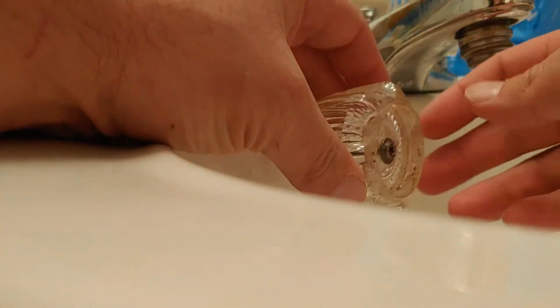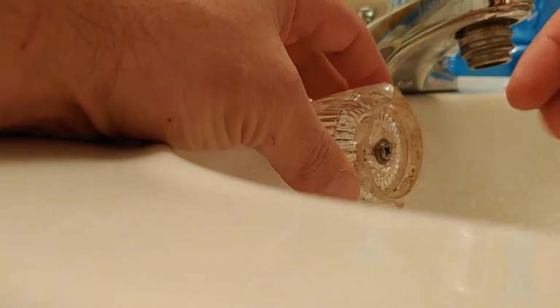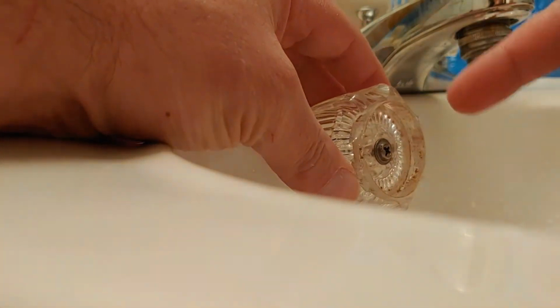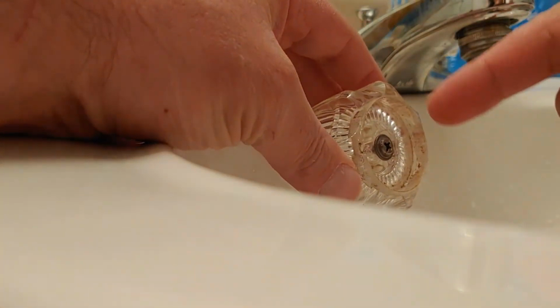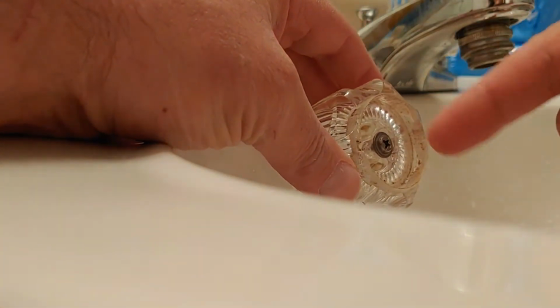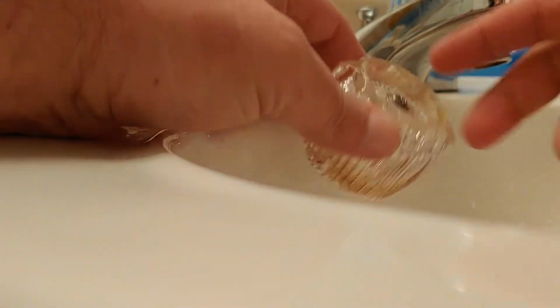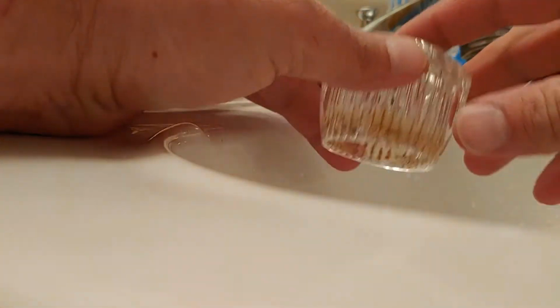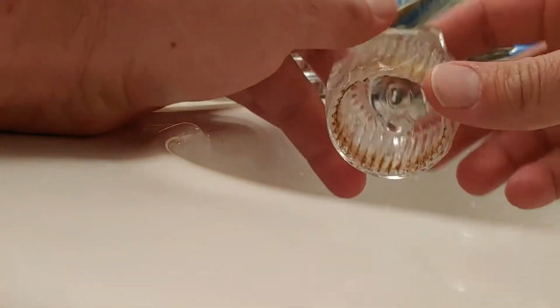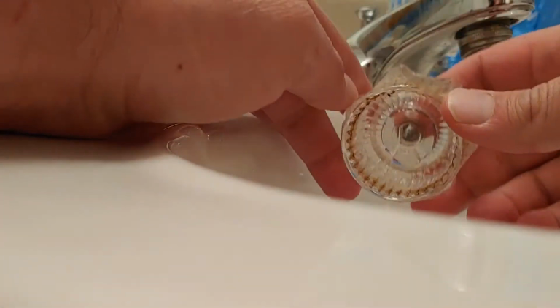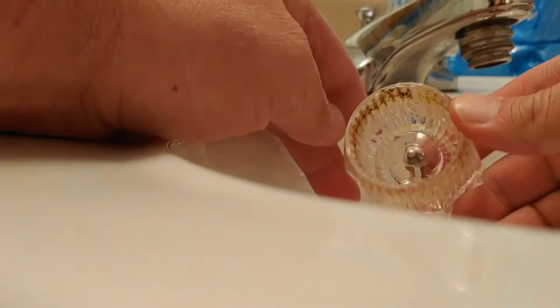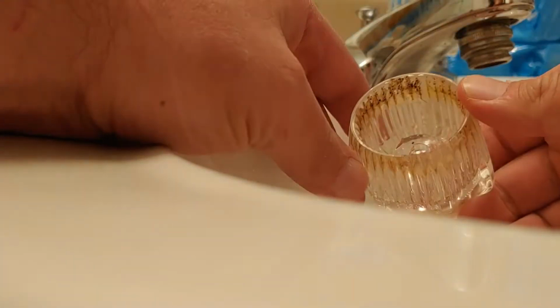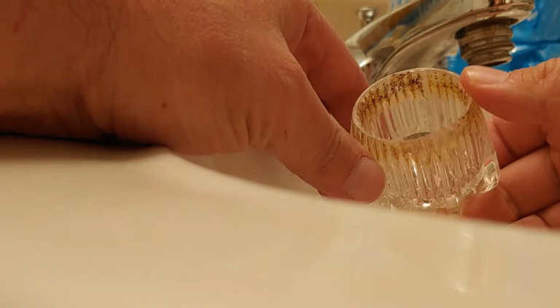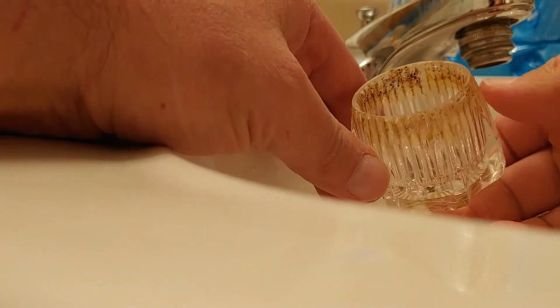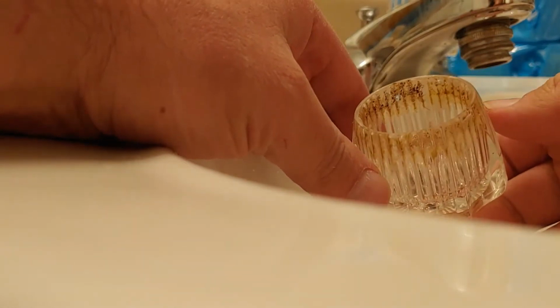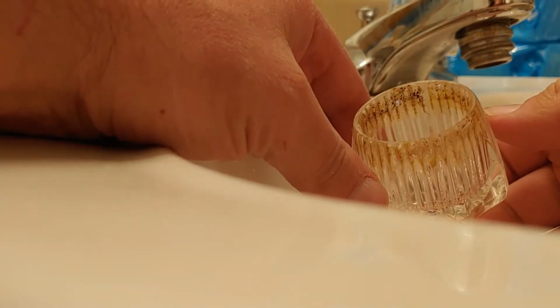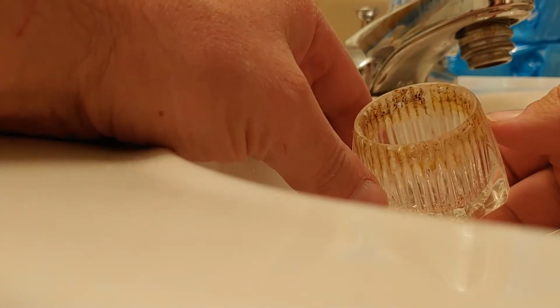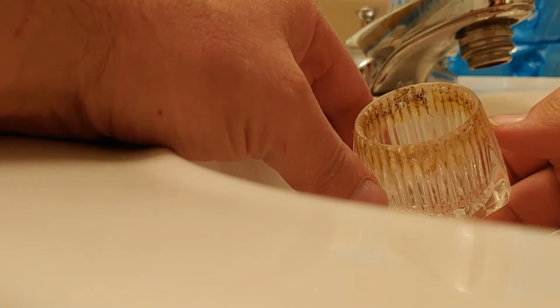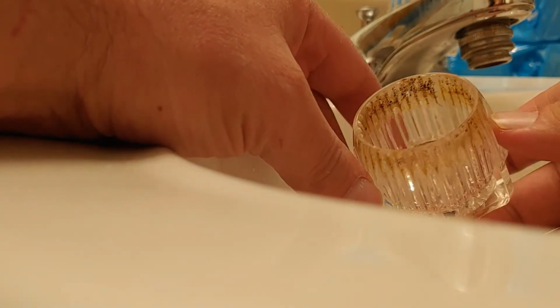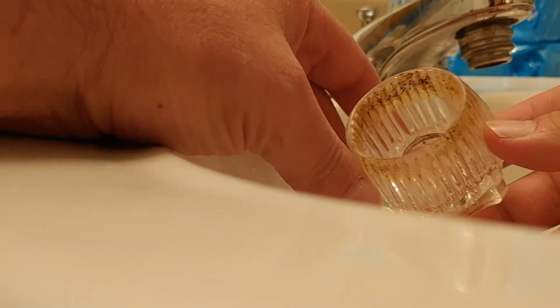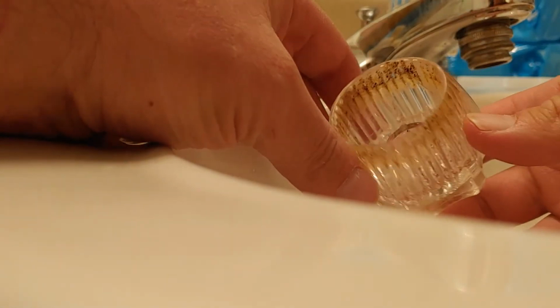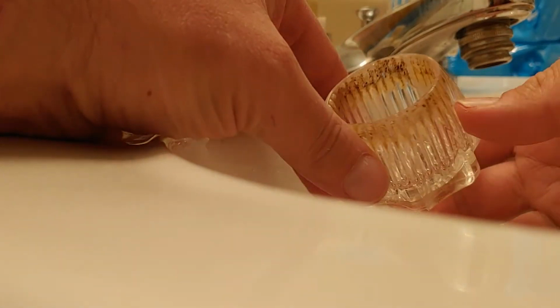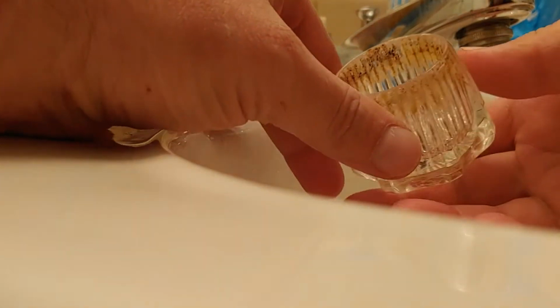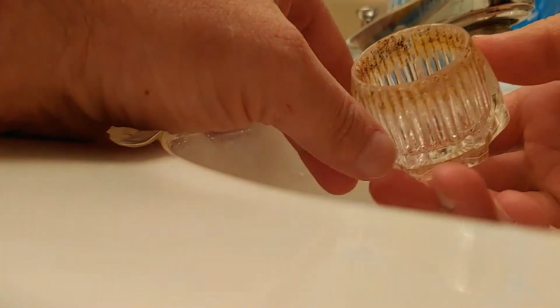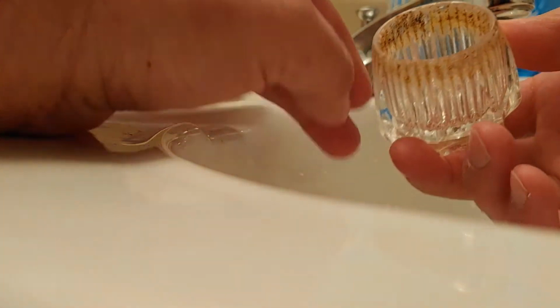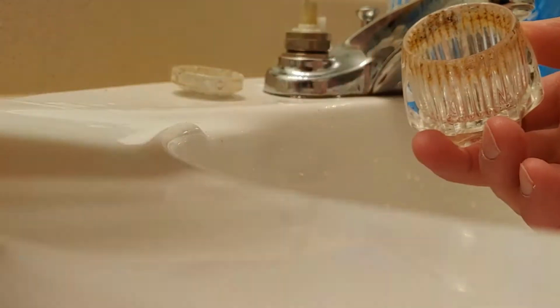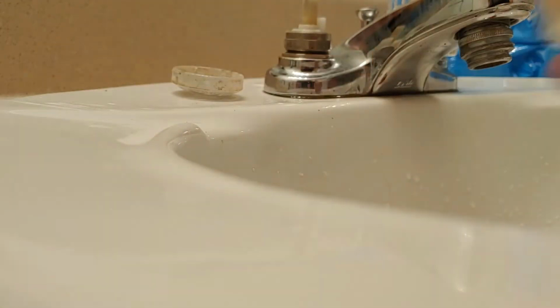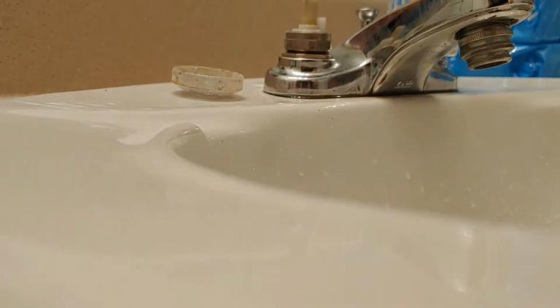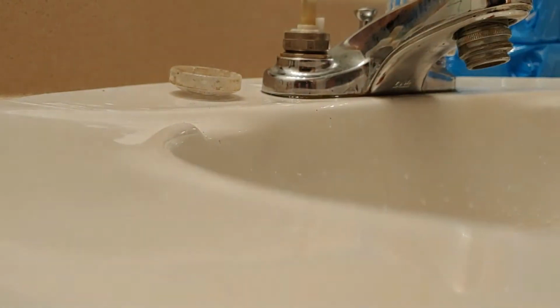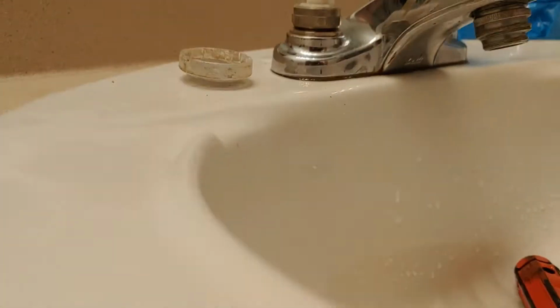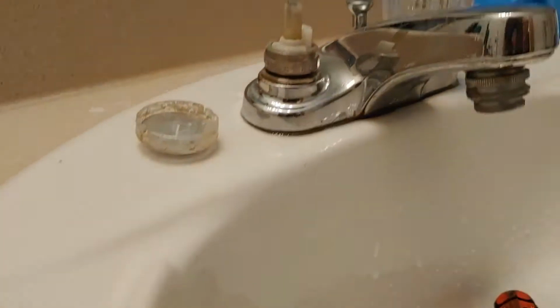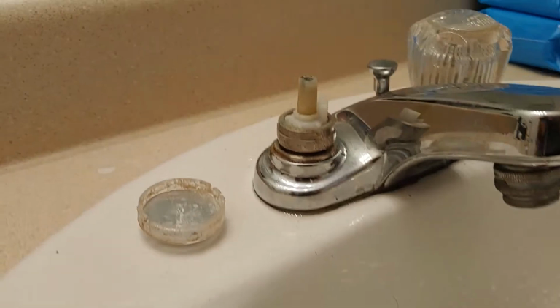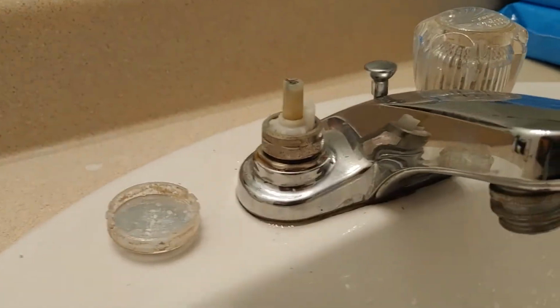Now you can get all the gunk out inside here. See that gunk? So you can wash it and clean it.